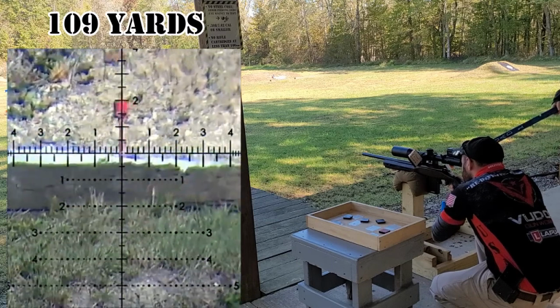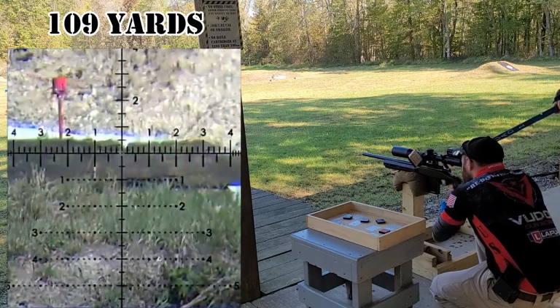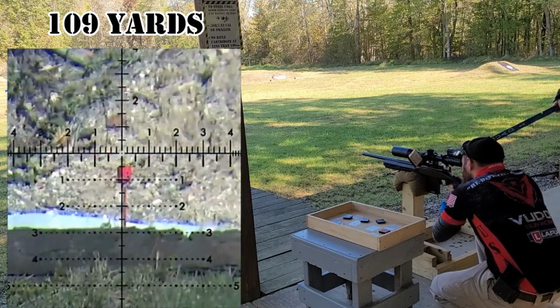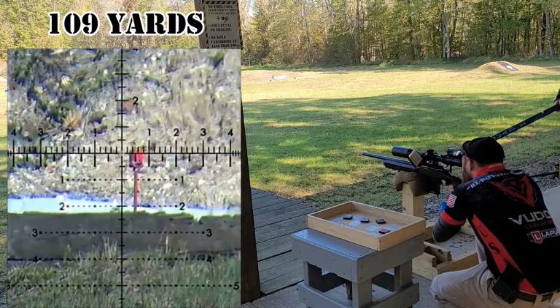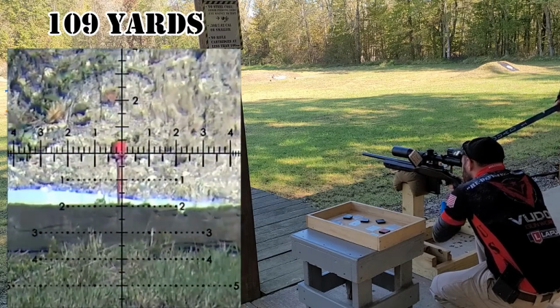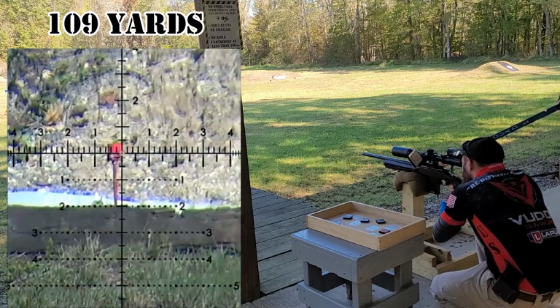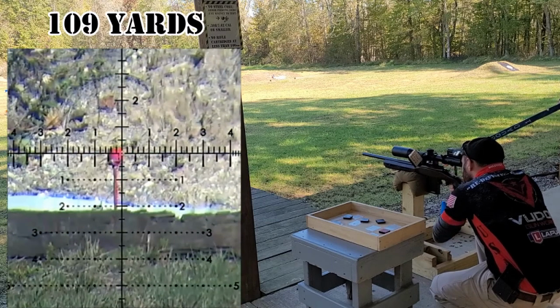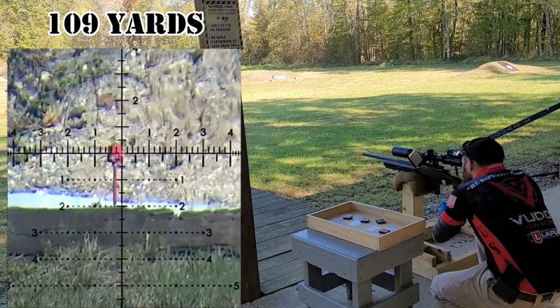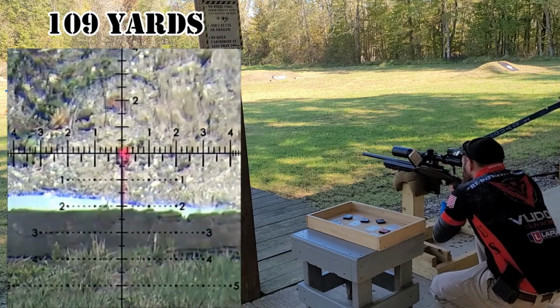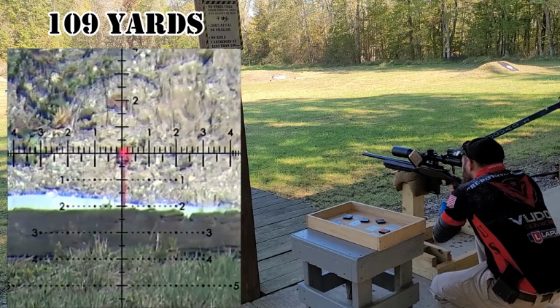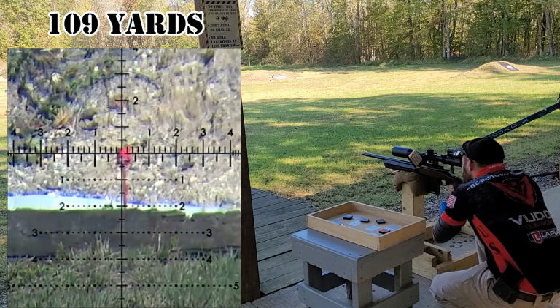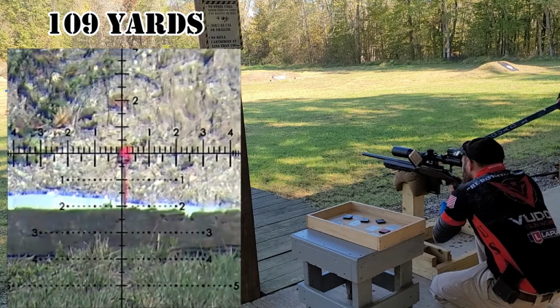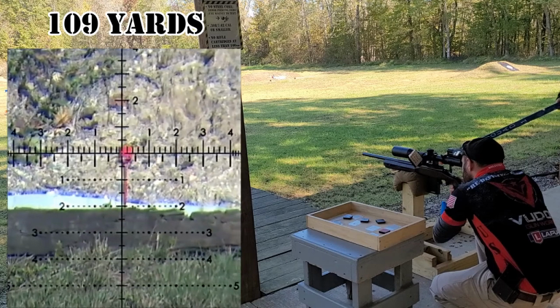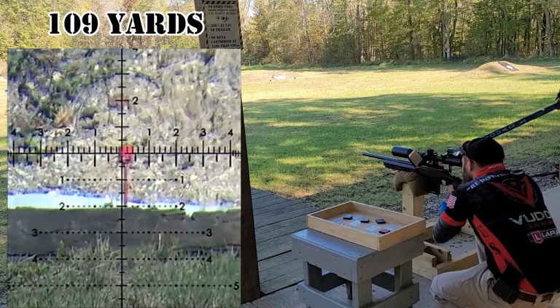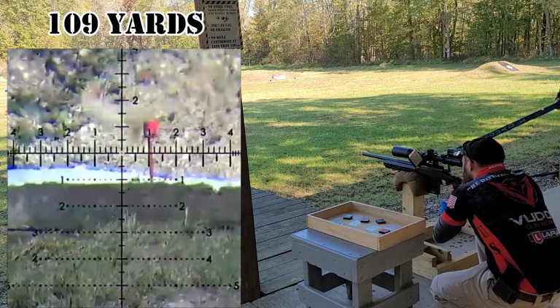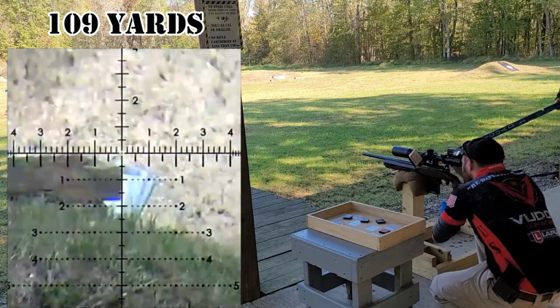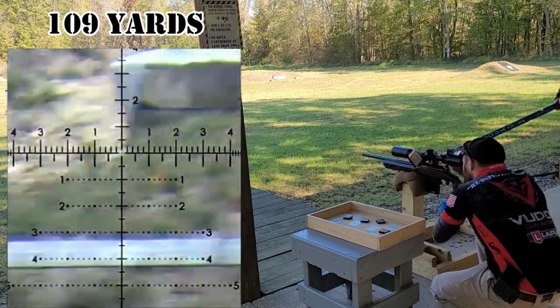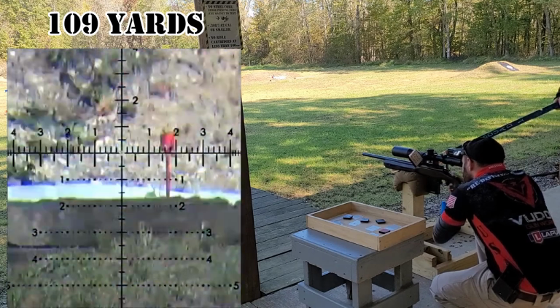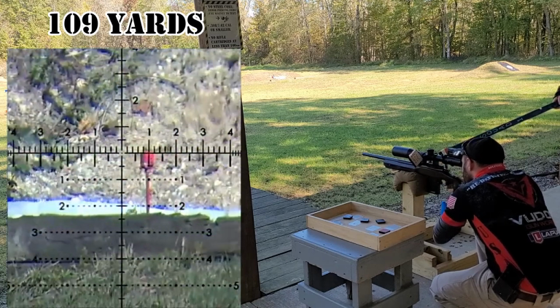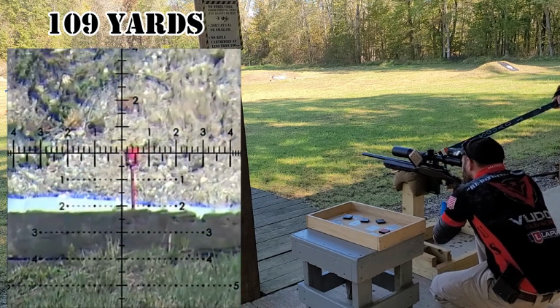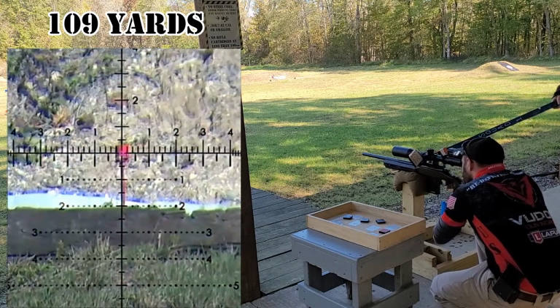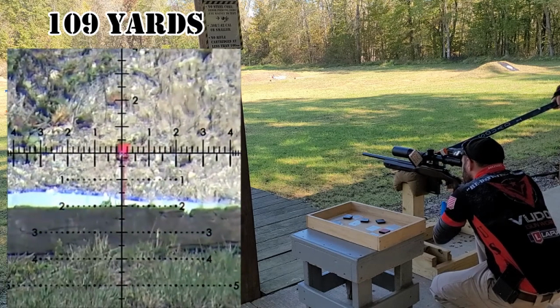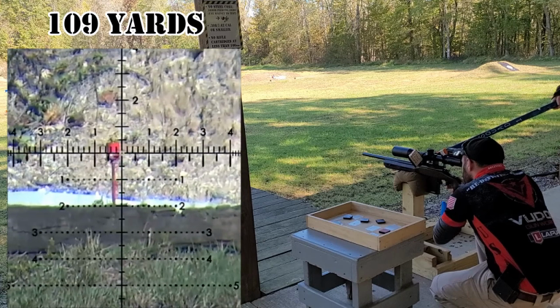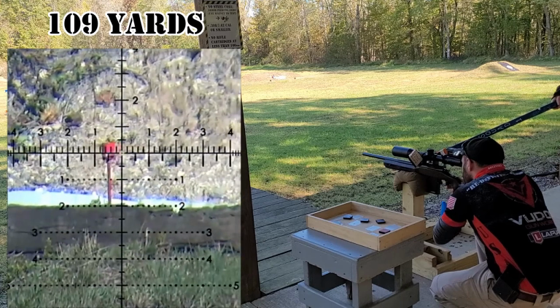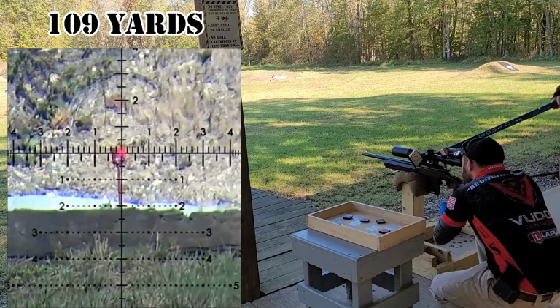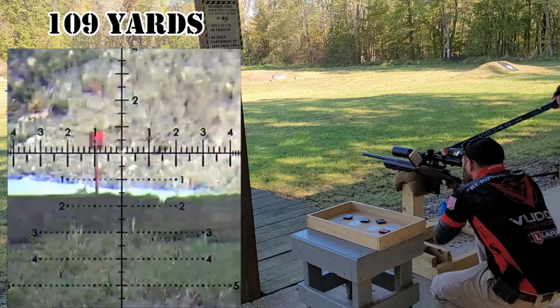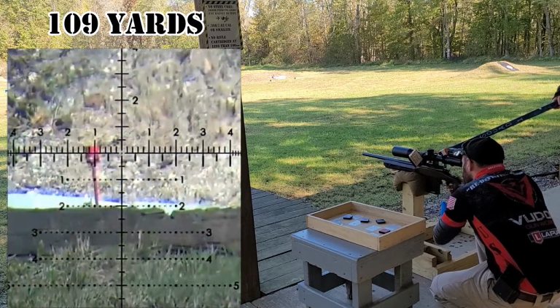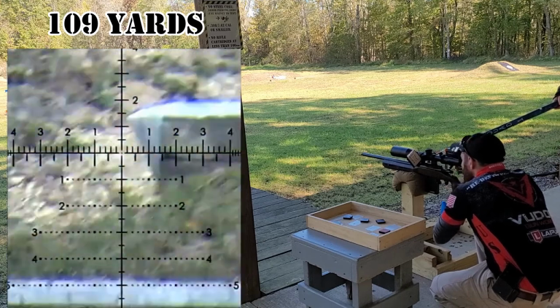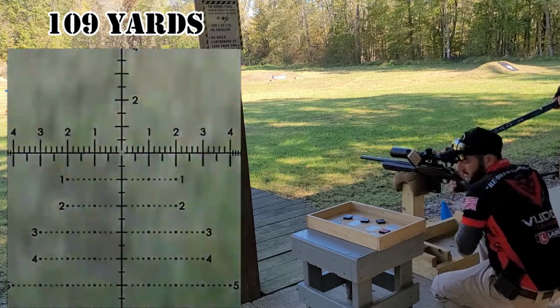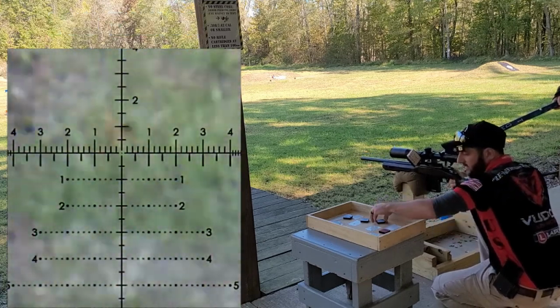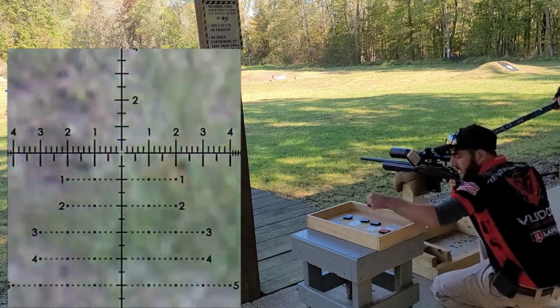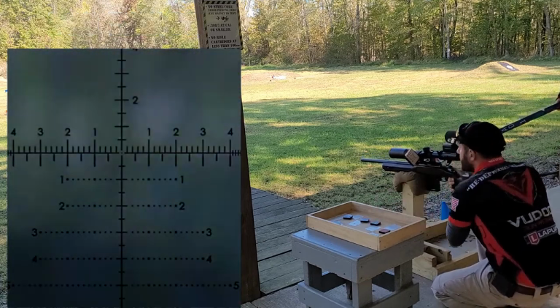The catch for this stage was that all the targets were snake charmers. If you're not familiar with the snake charmer target, it's essentially a little piece of pipe welded to all thread that's on a buoy in a water bucket. So when you hit the target, it moves around just like a snake in a basket.